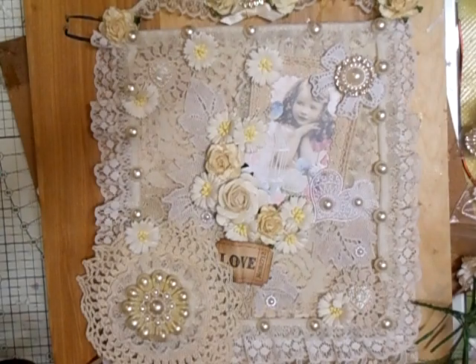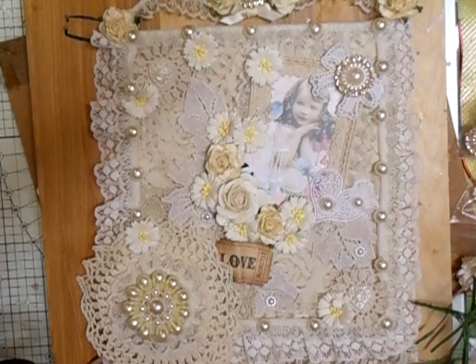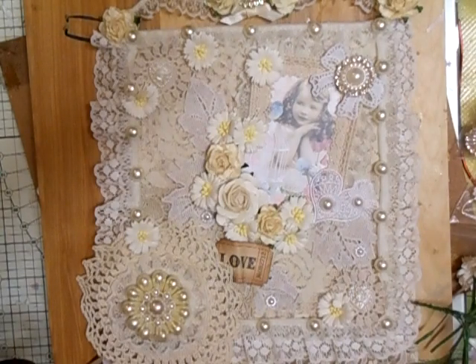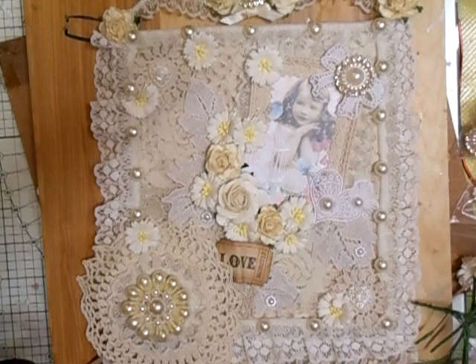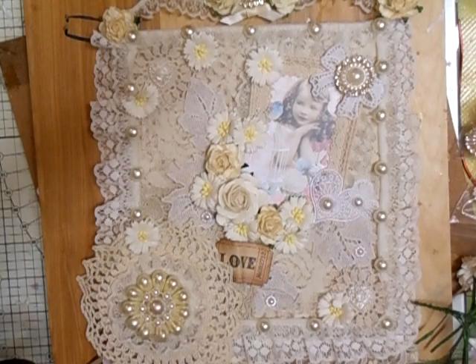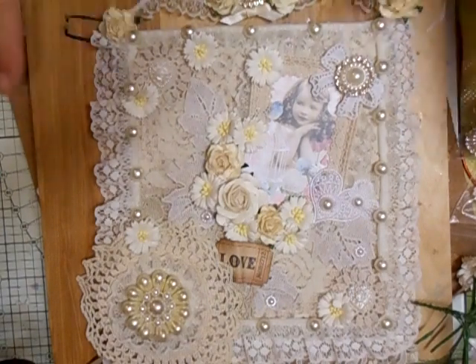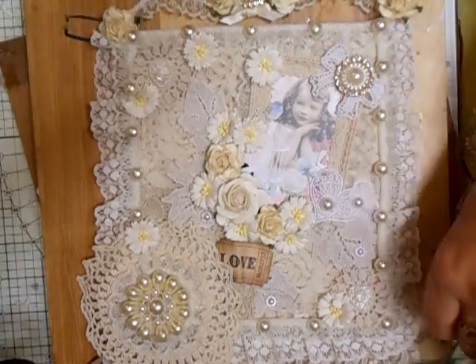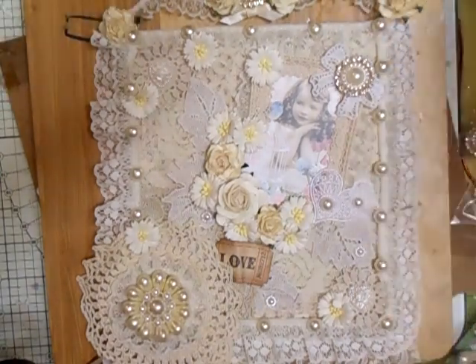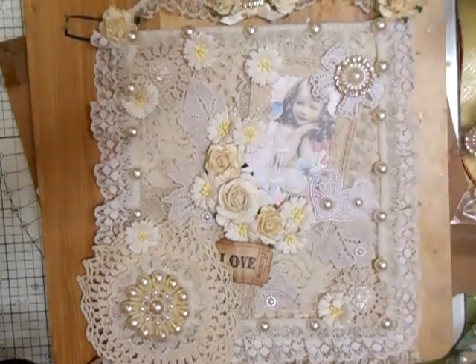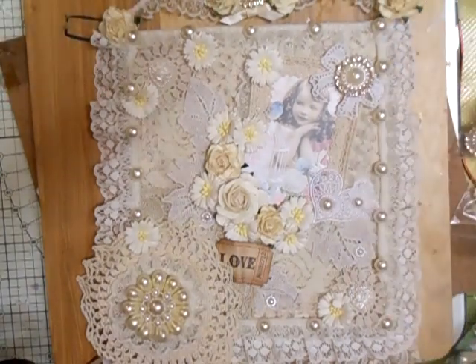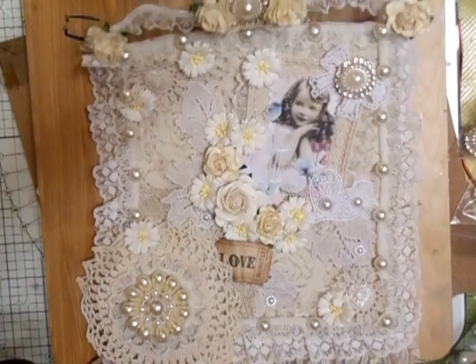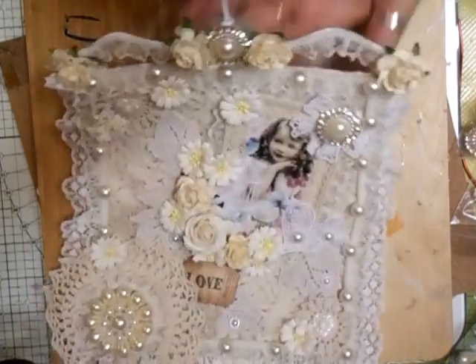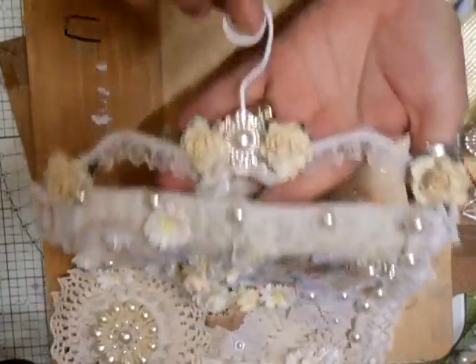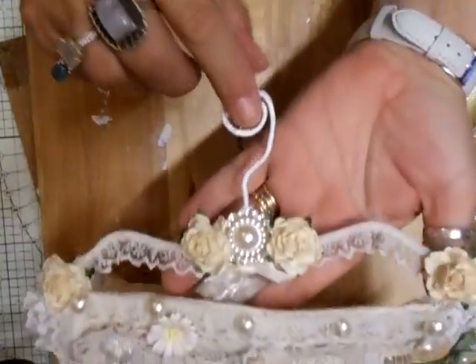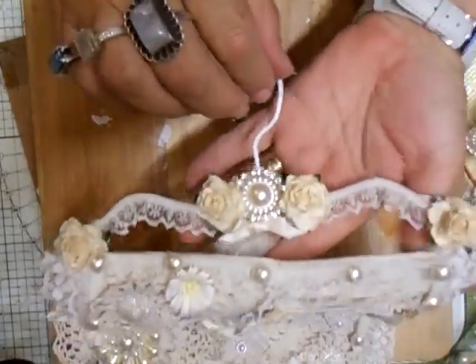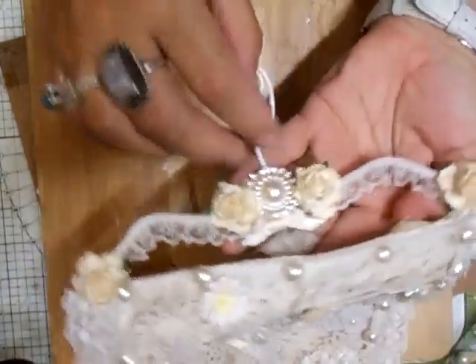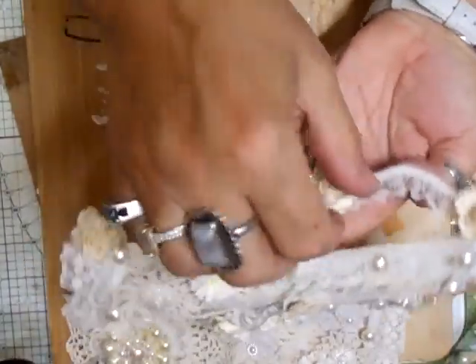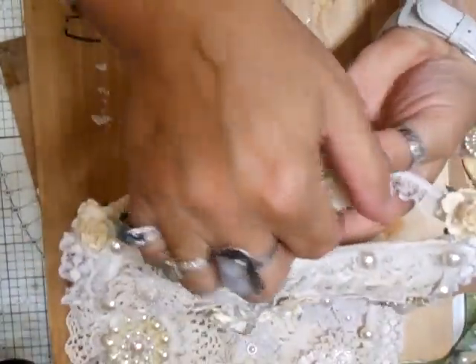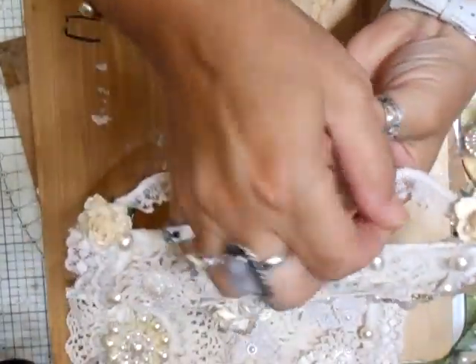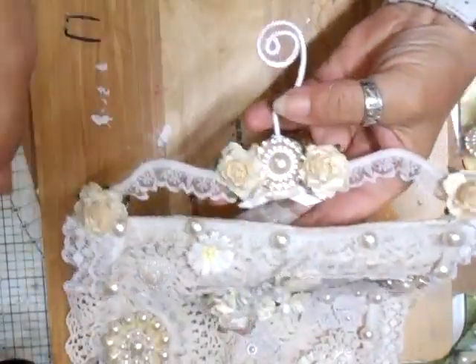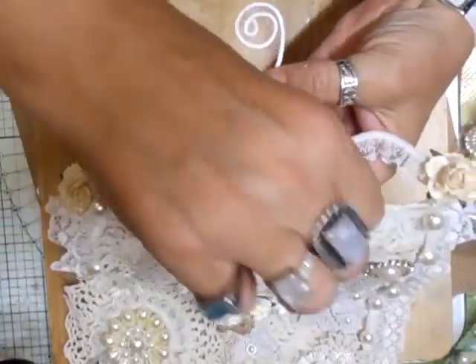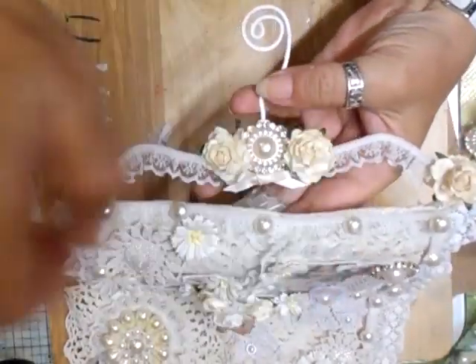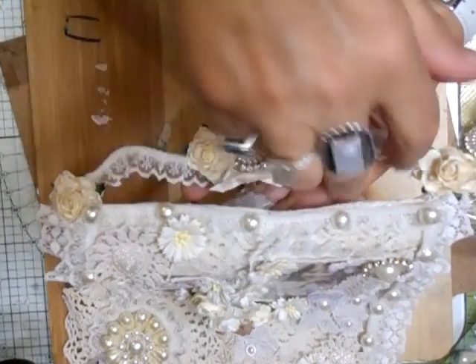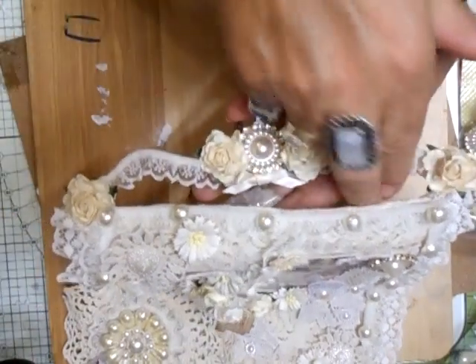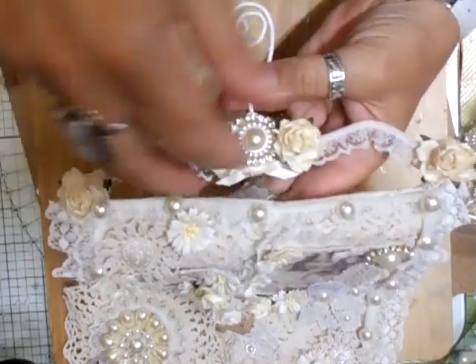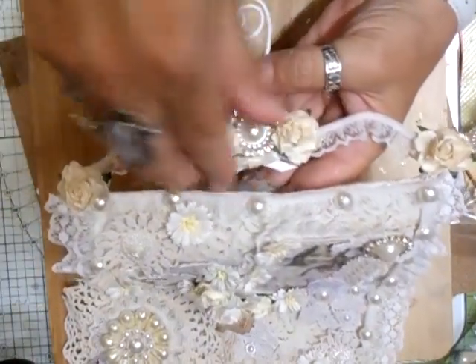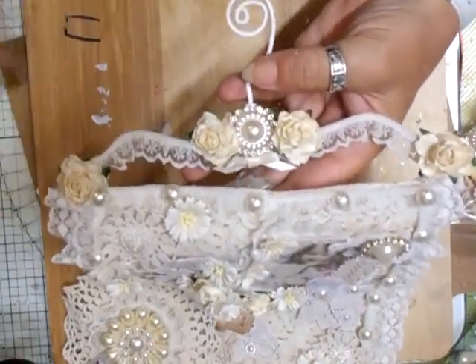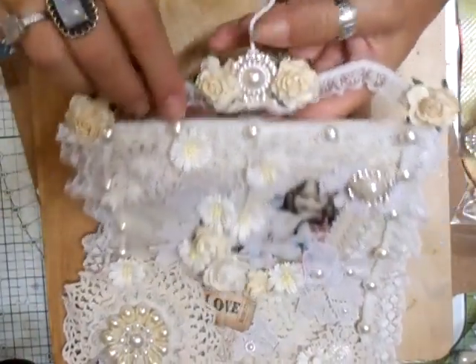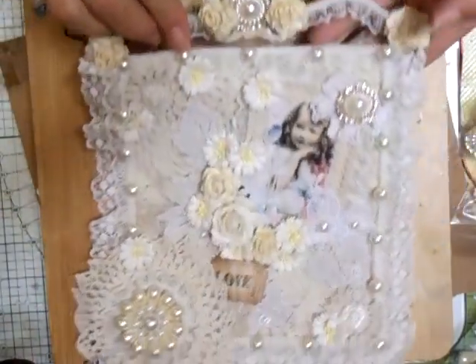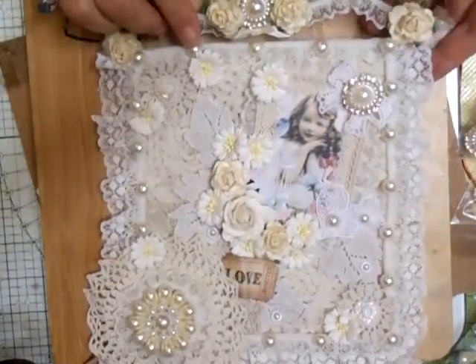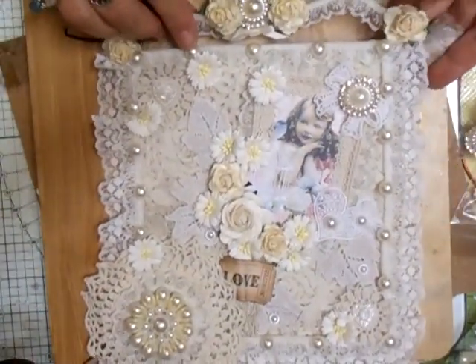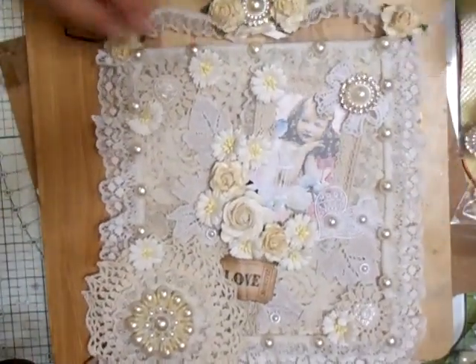Hi everyone. Well, I've finished my little wall plaque. Do you remember the coat hanger I showed you earlier? I just wanted to do something to hang from that, and I came up with this.